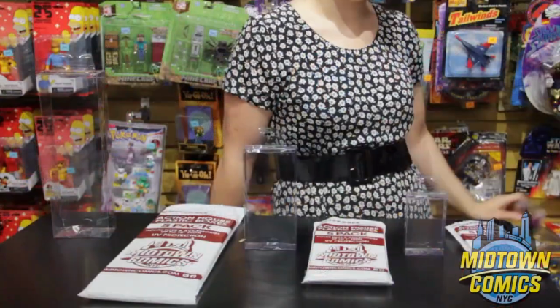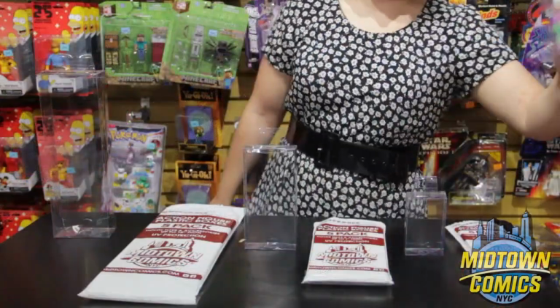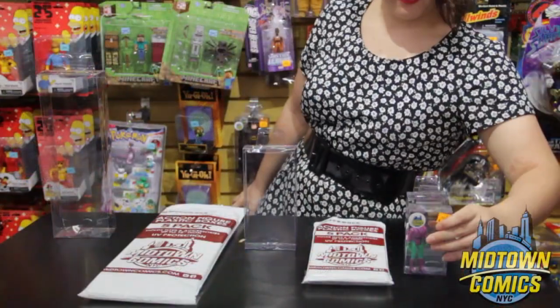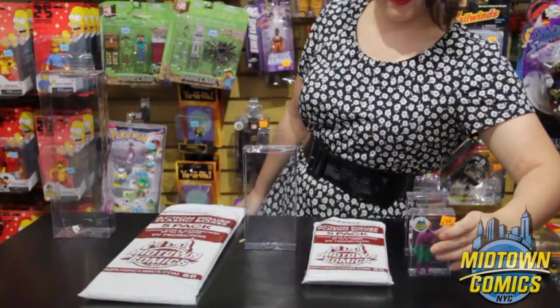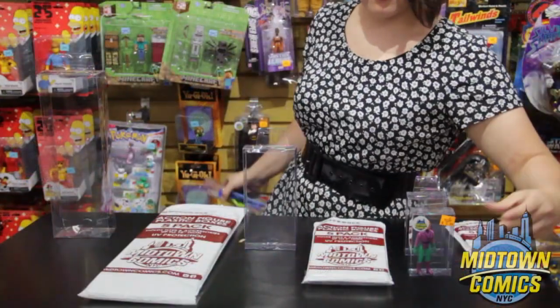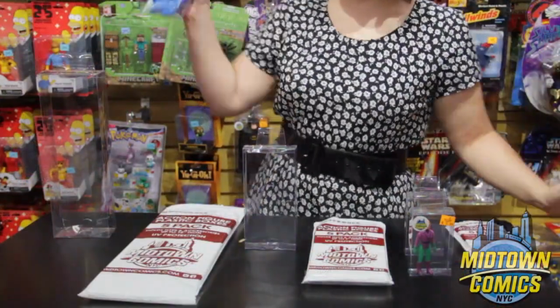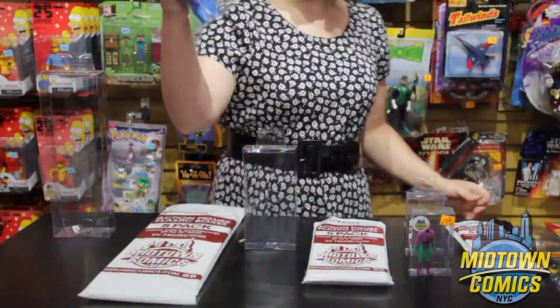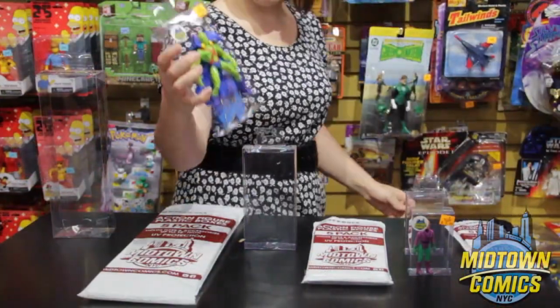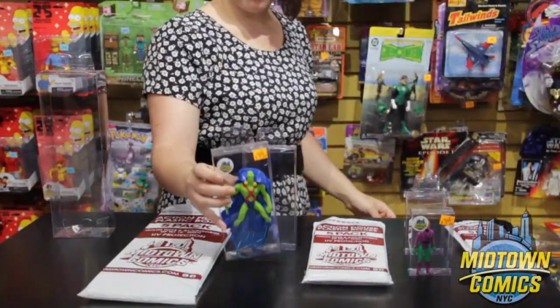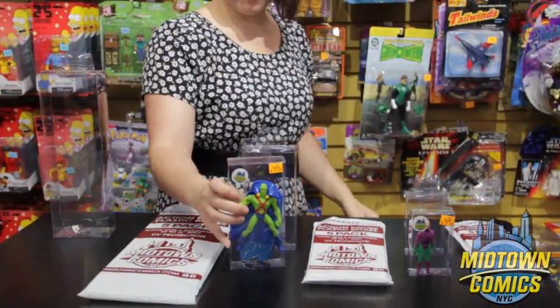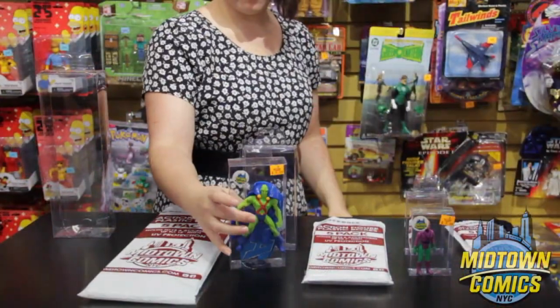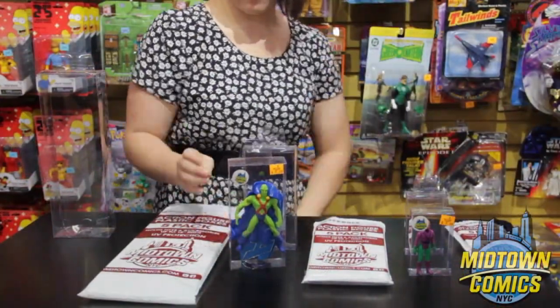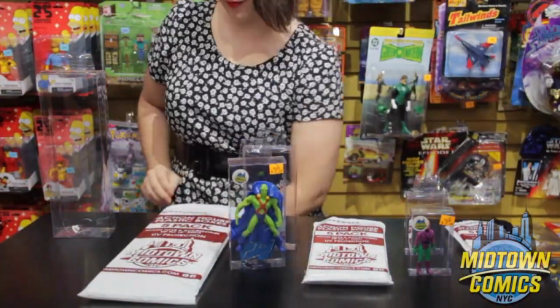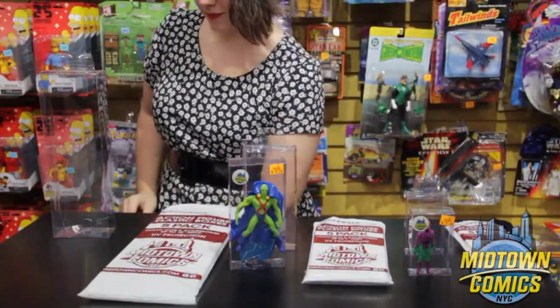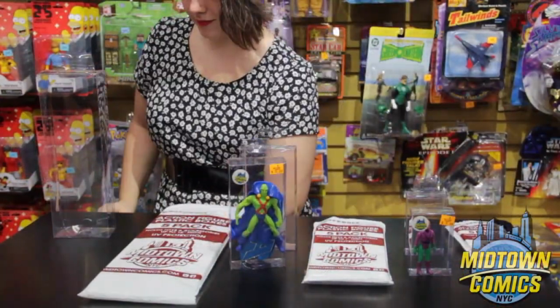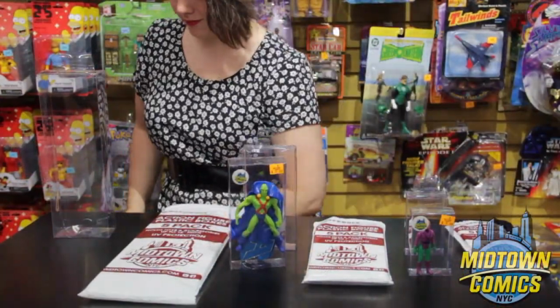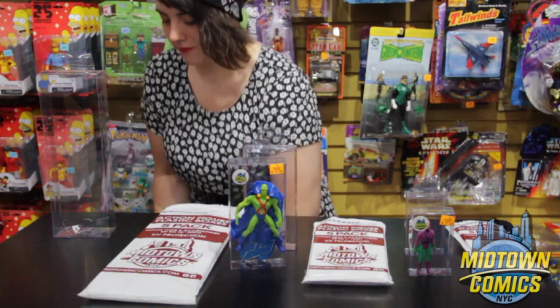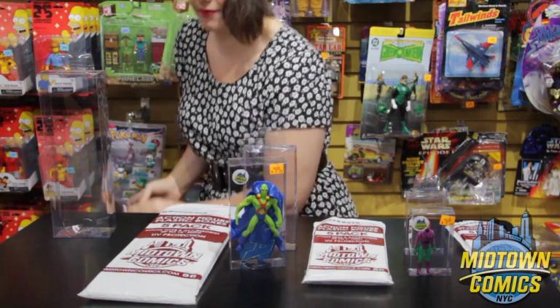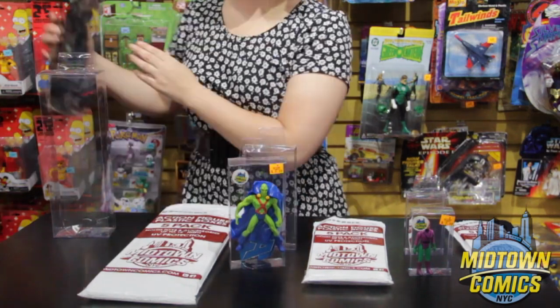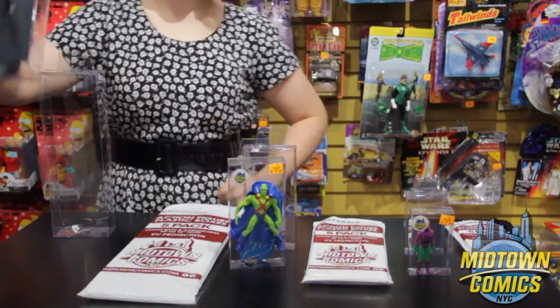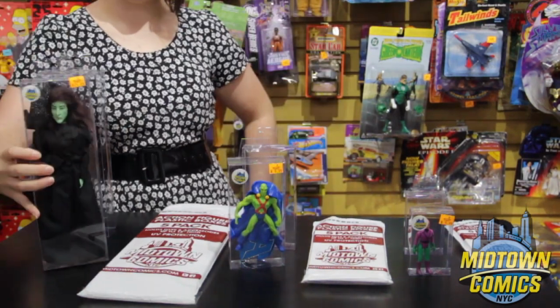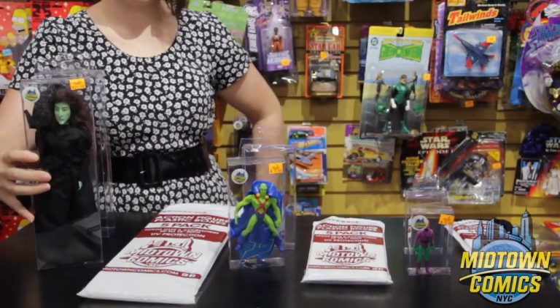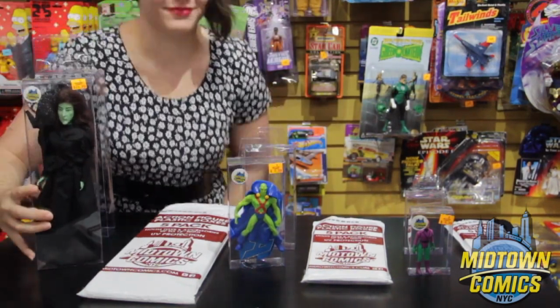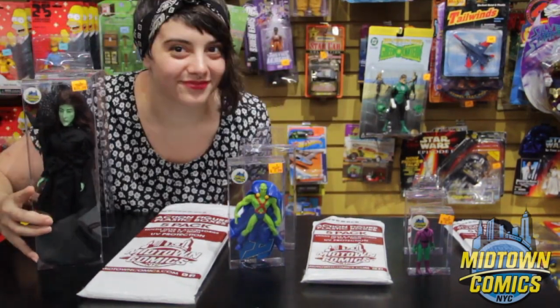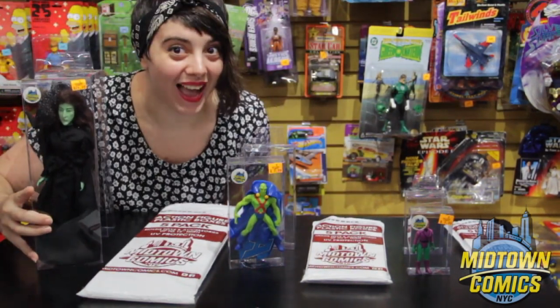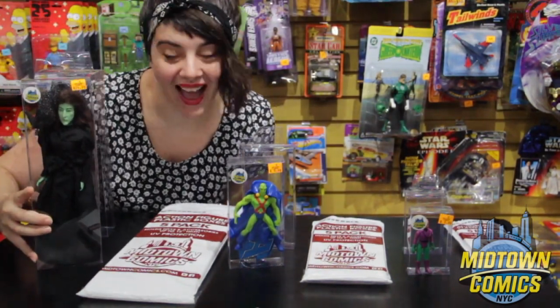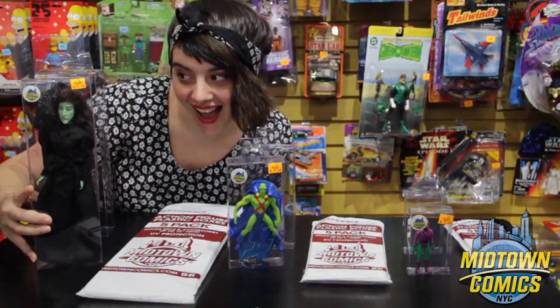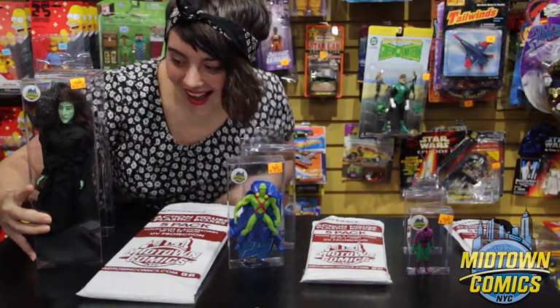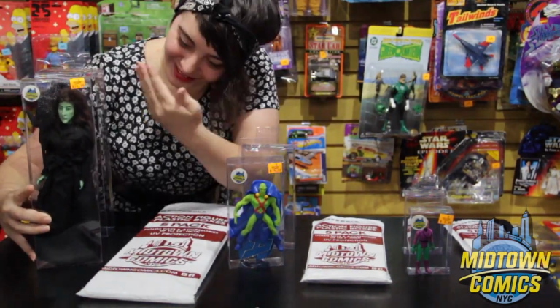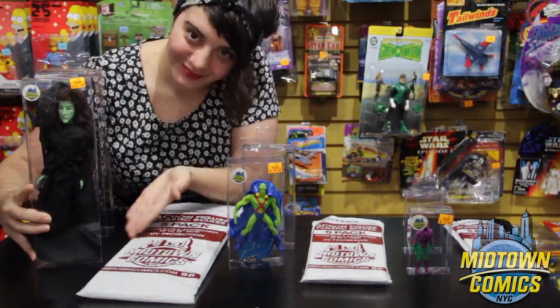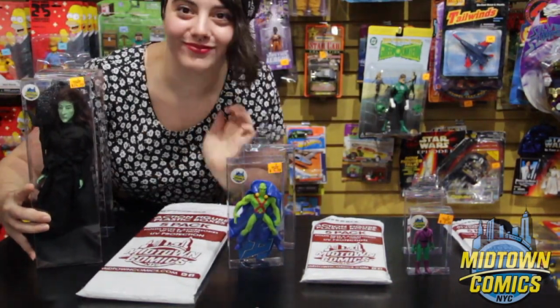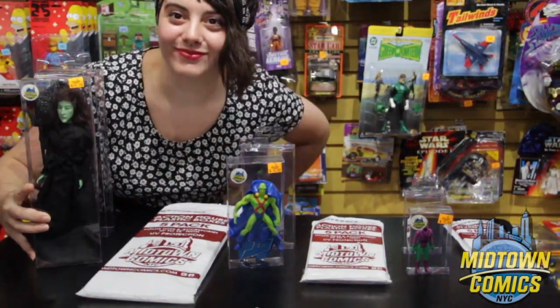Available in small, medium, and large sizes, our plastic boxes can hold your action figures up to 4, 7, and 12 inches tall.